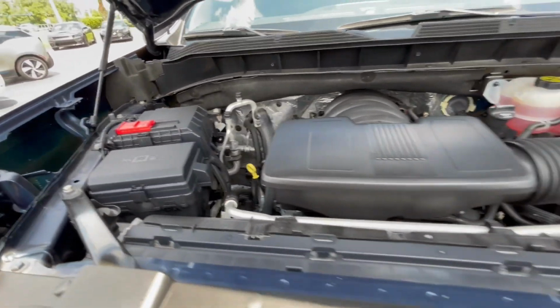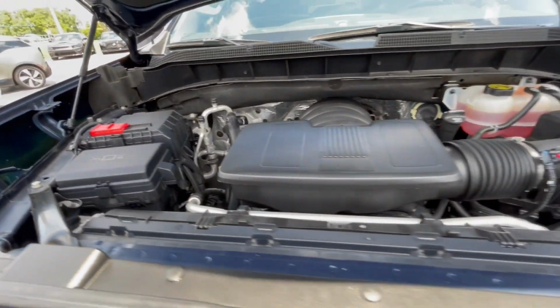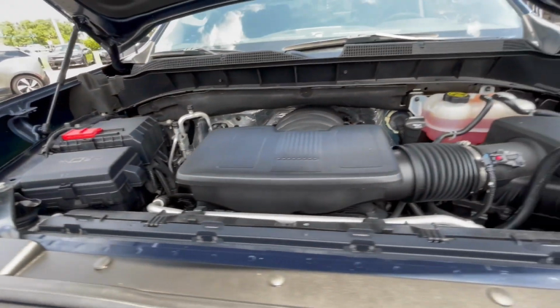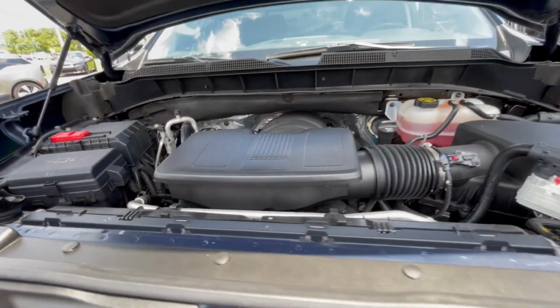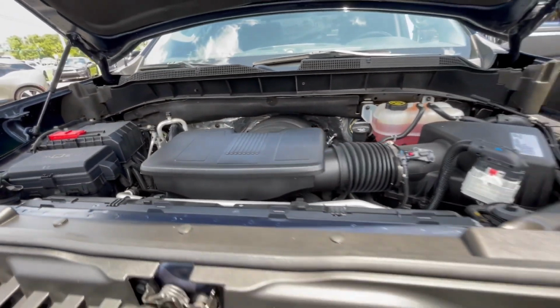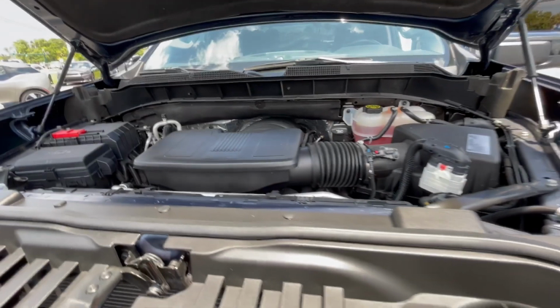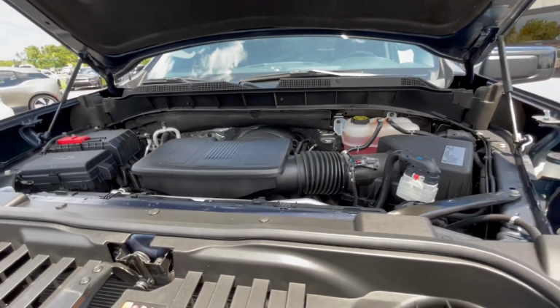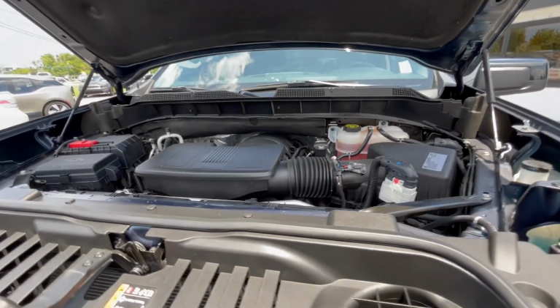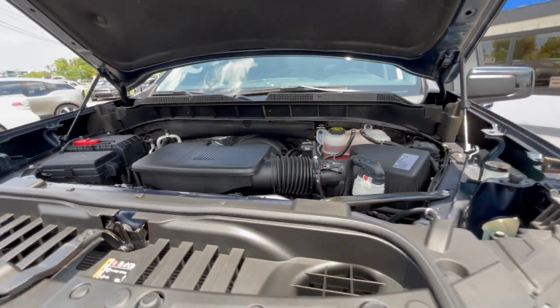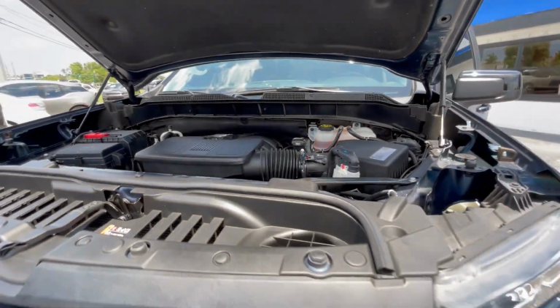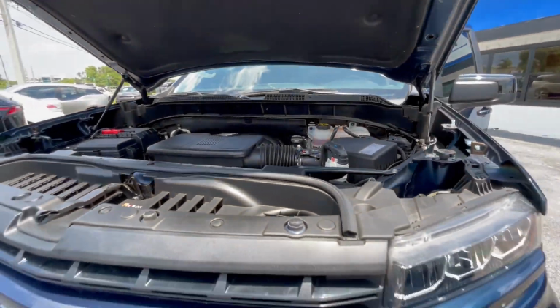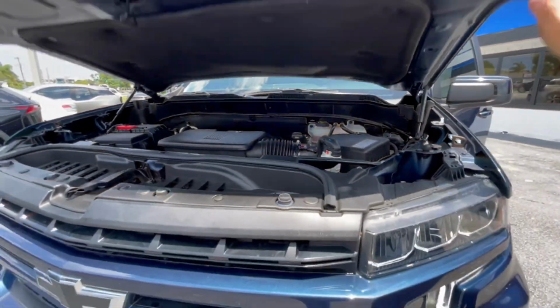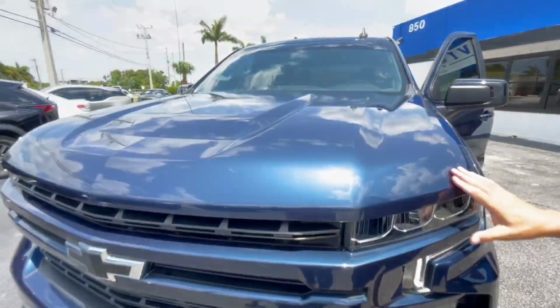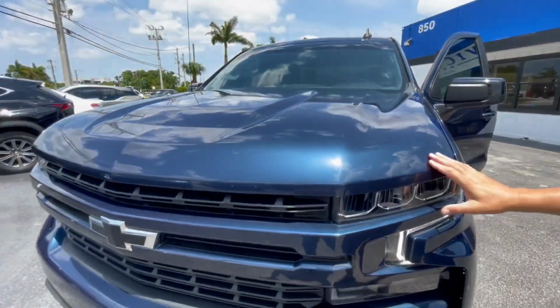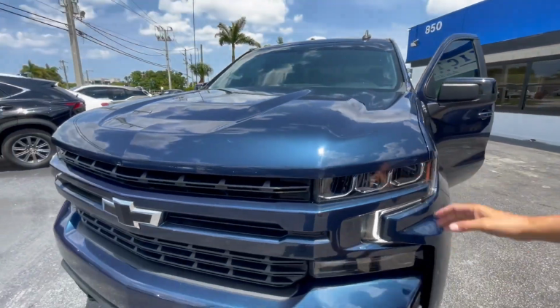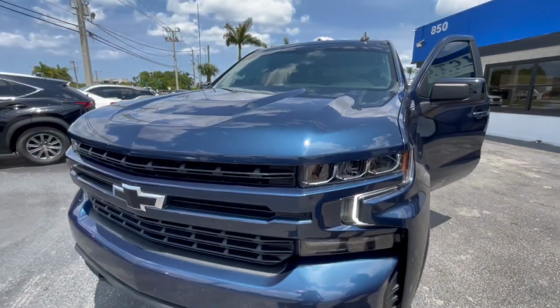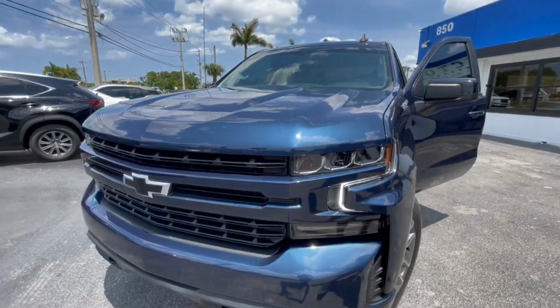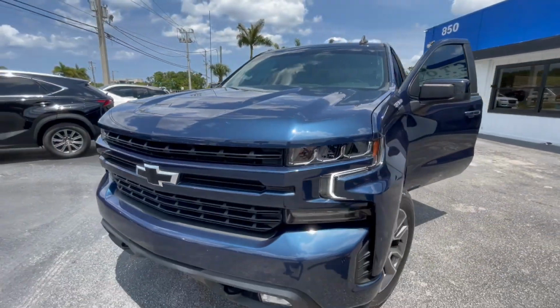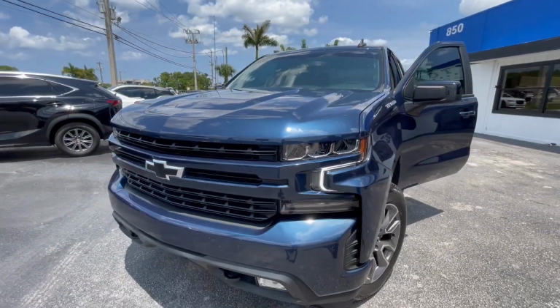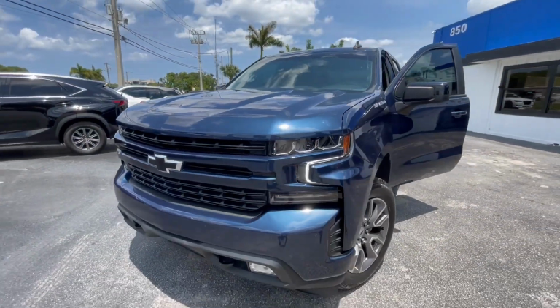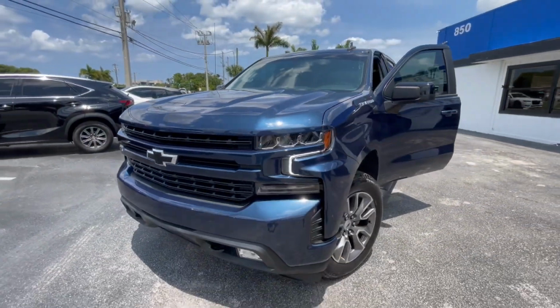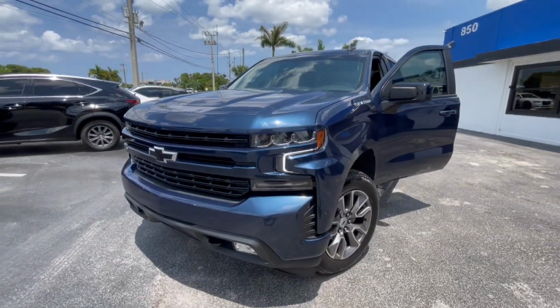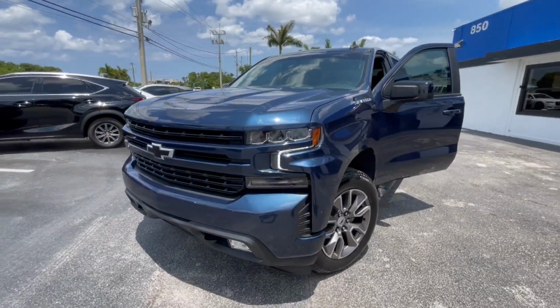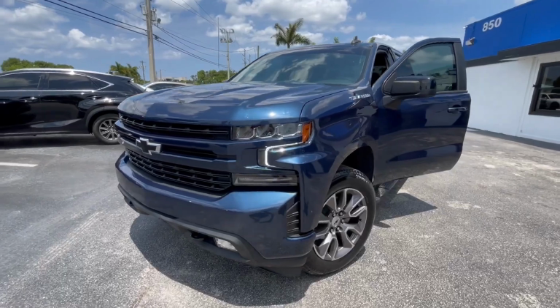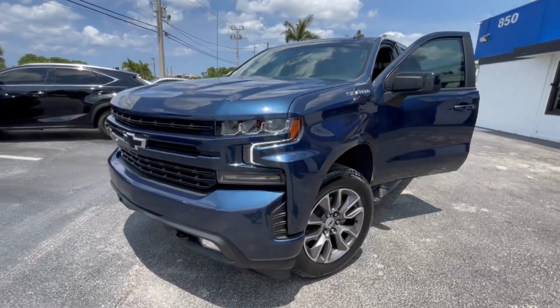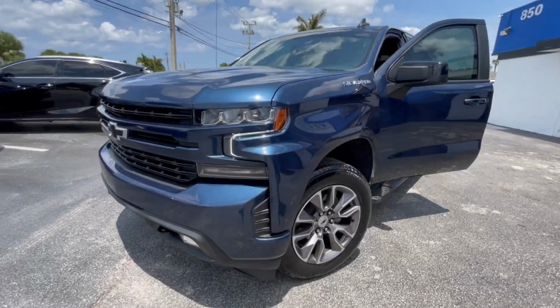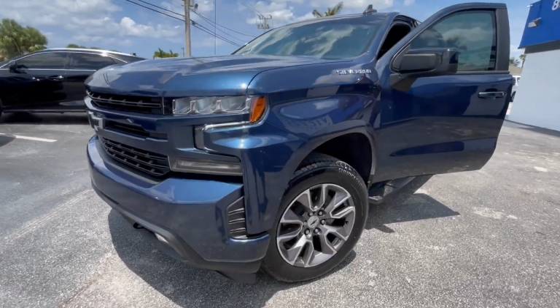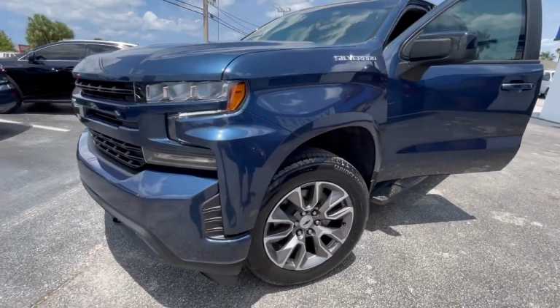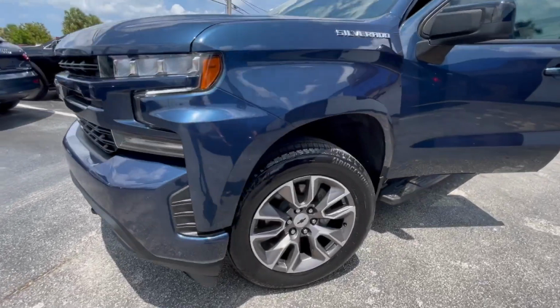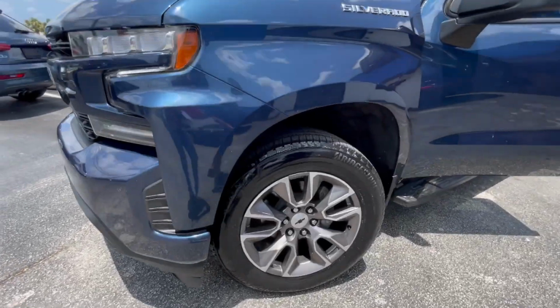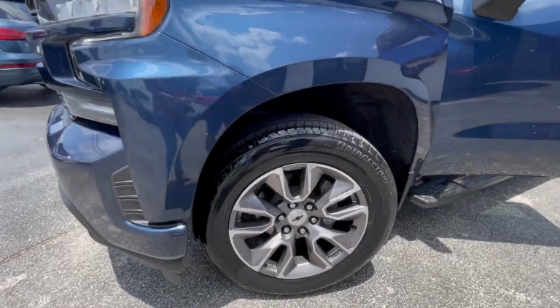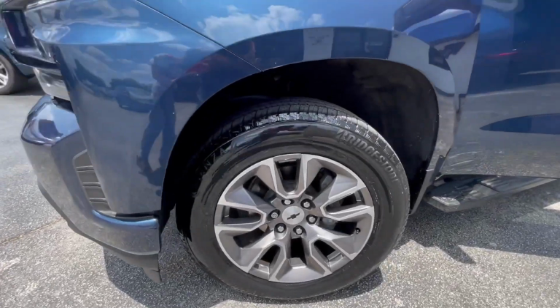It's a very good engine, and it only has 17,000 miles. This truck is like brand new. We're selling it for $45,000 — it's a great price.